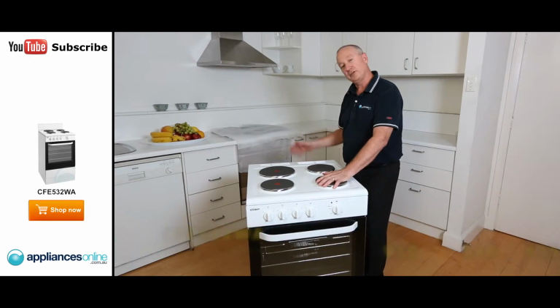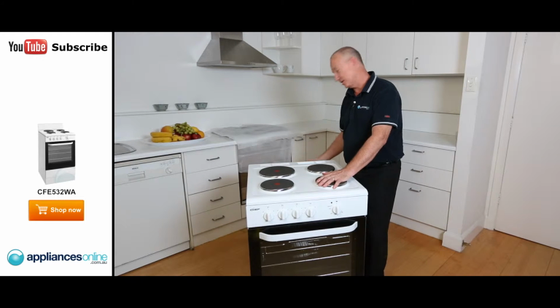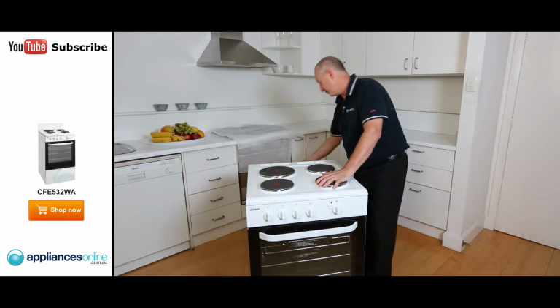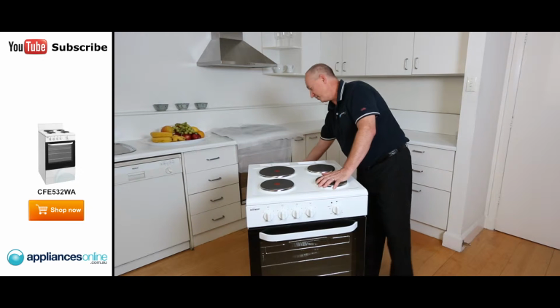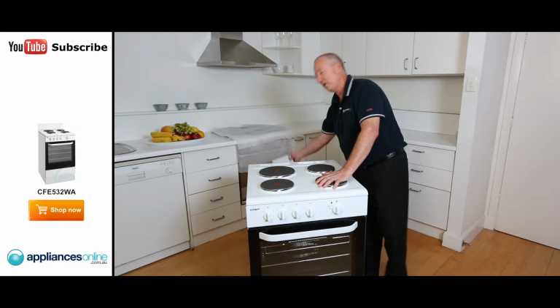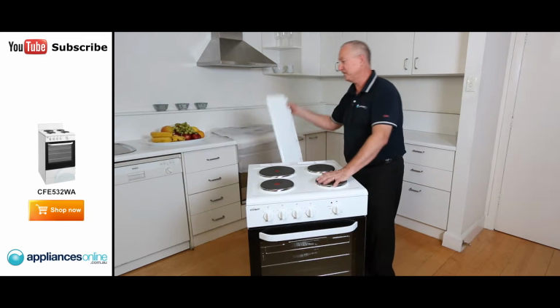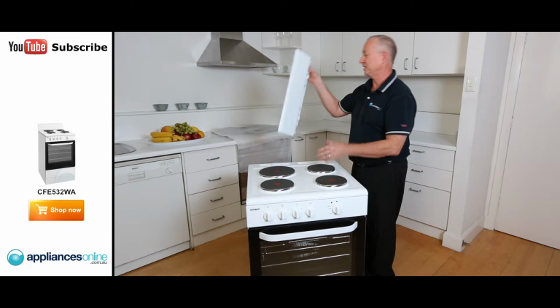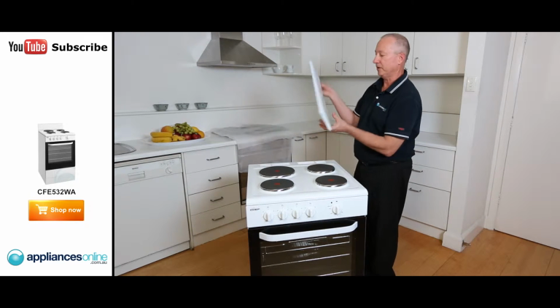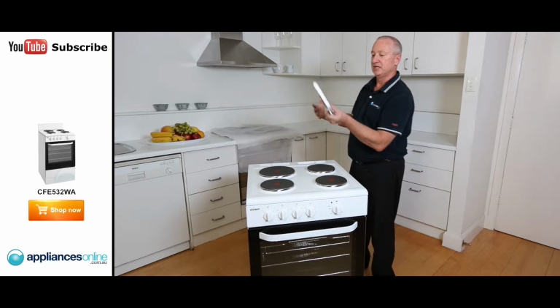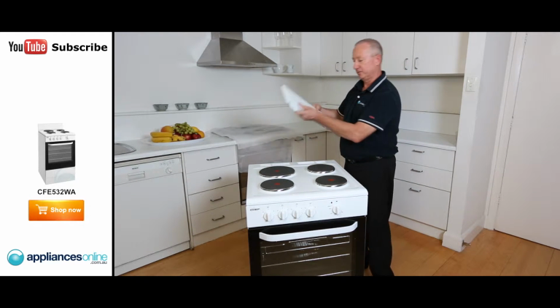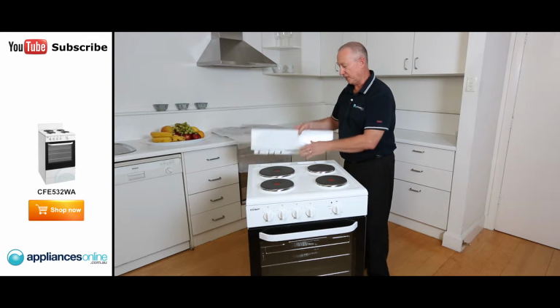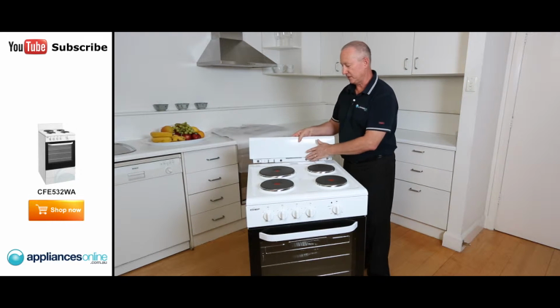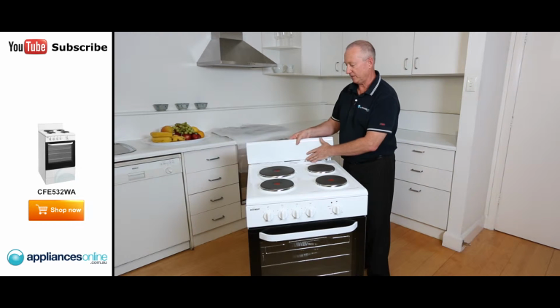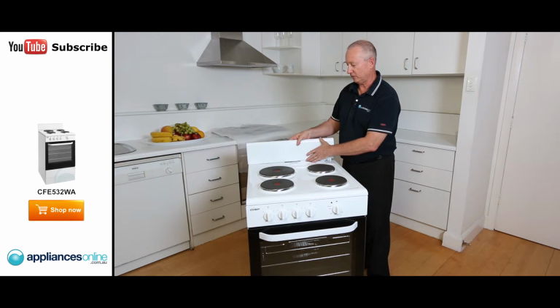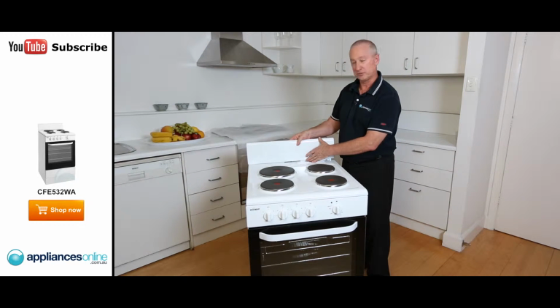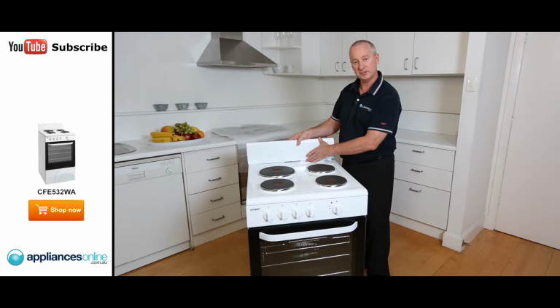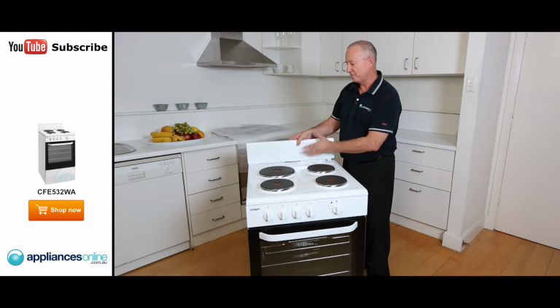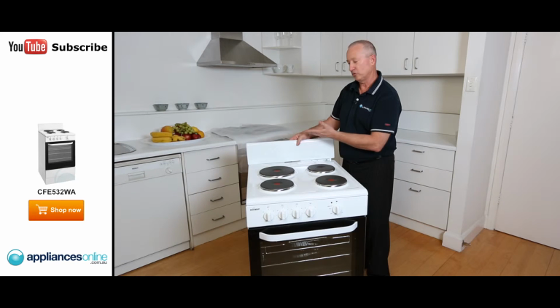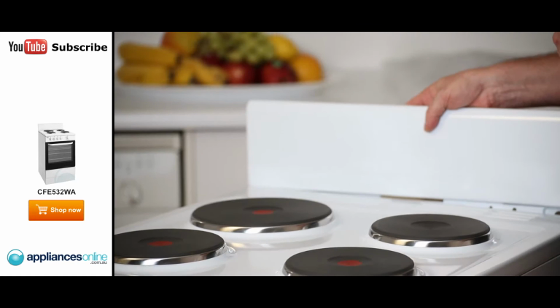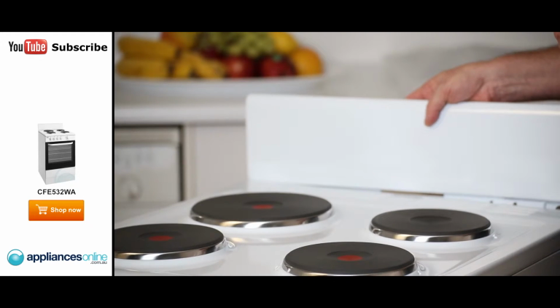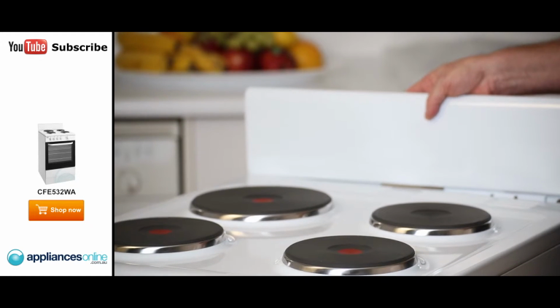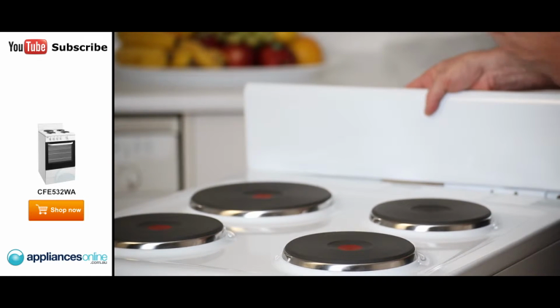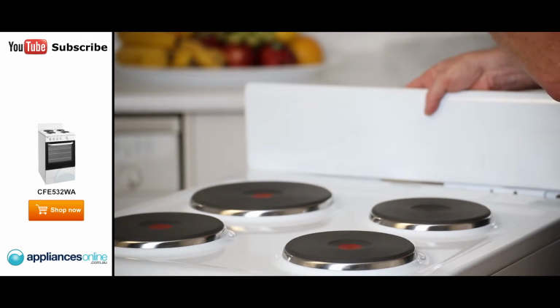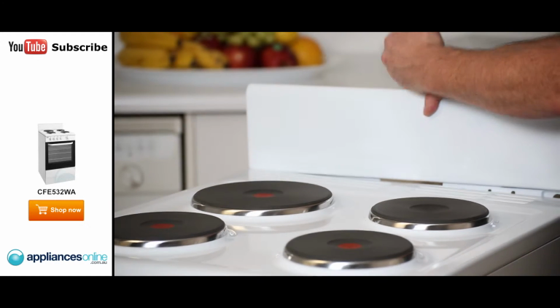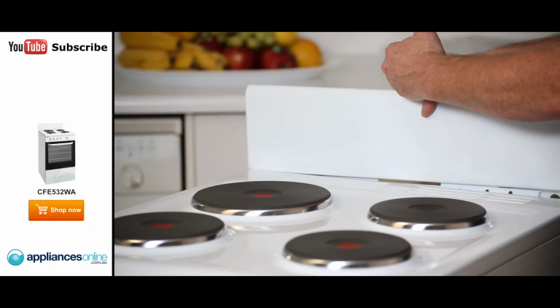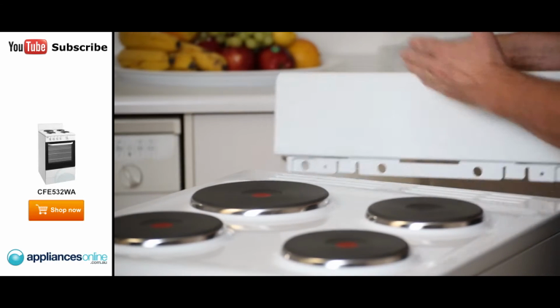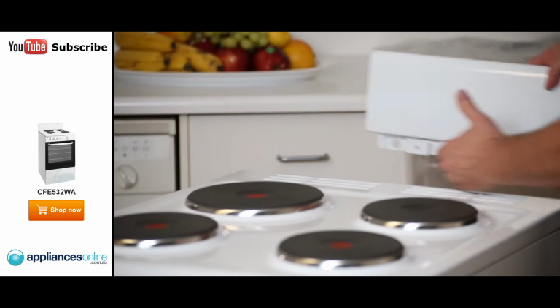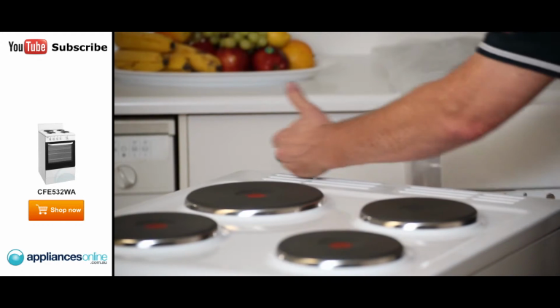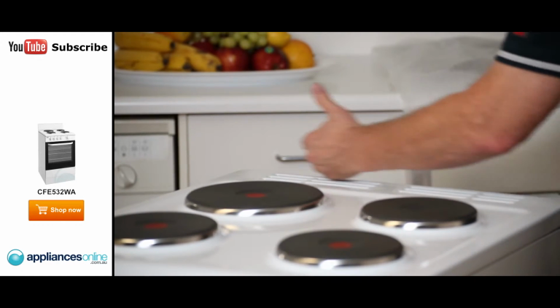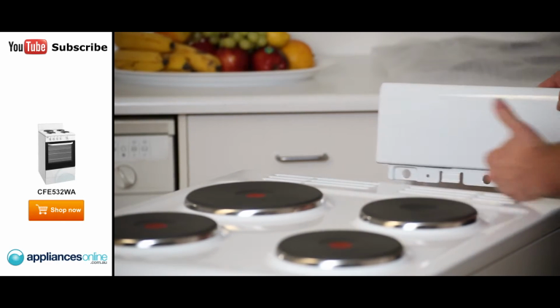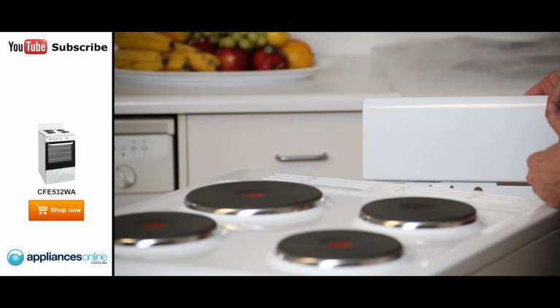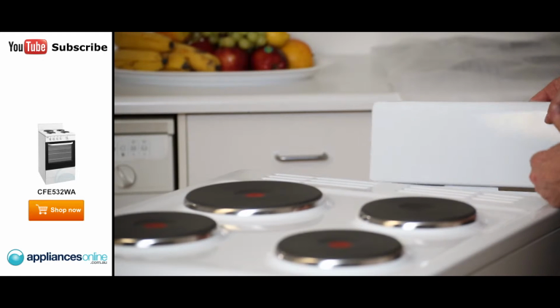Some of the nice accessories: at the back we have a mini splashback that simply attaches here through the screws, making it look like a free-standing unit. You can tile up to here or directly at the back.